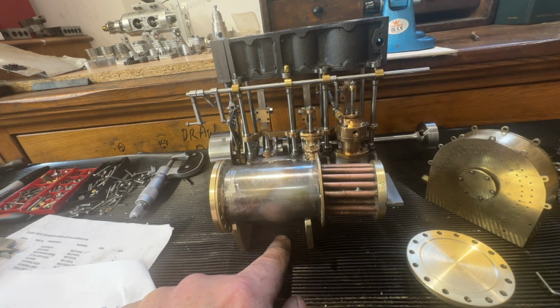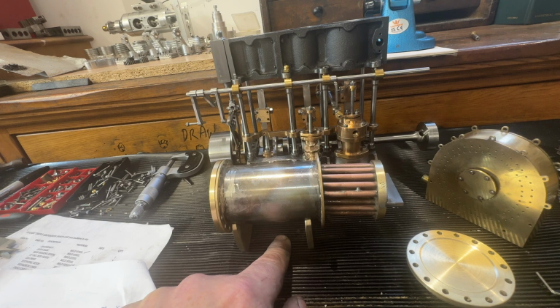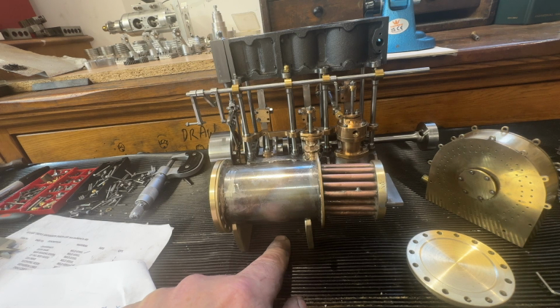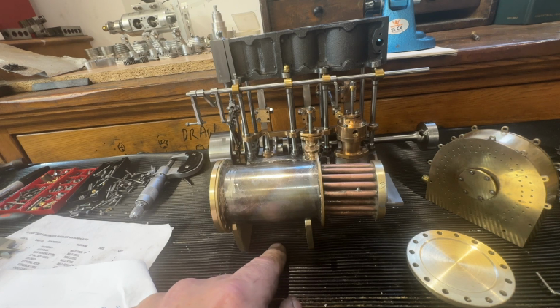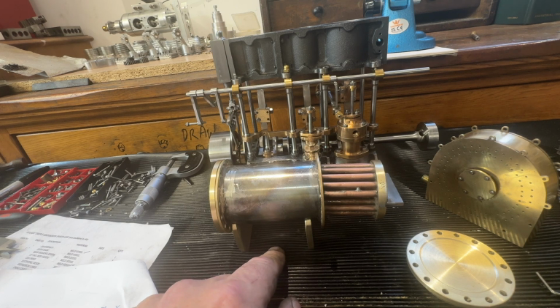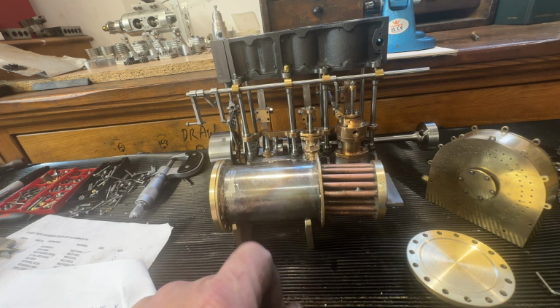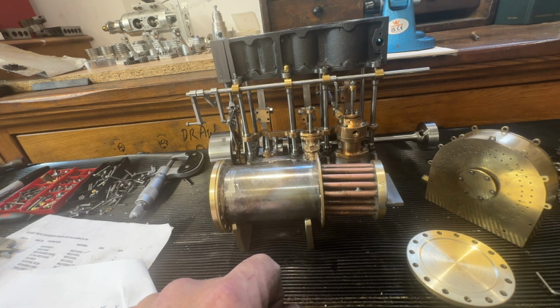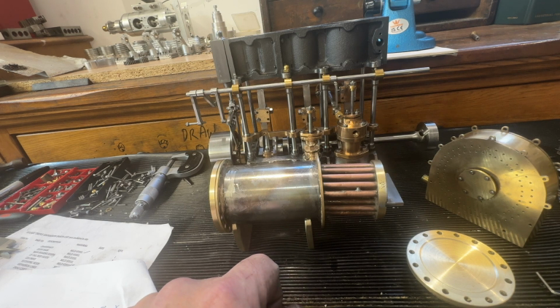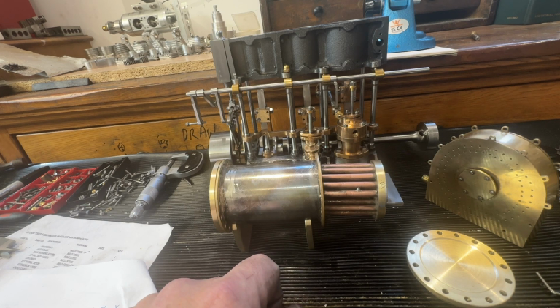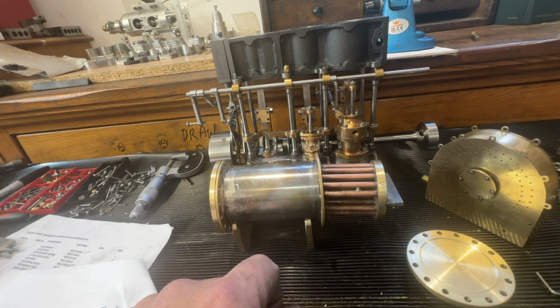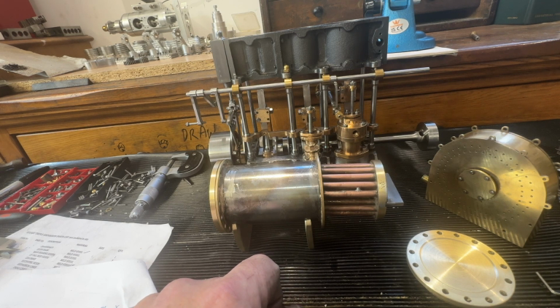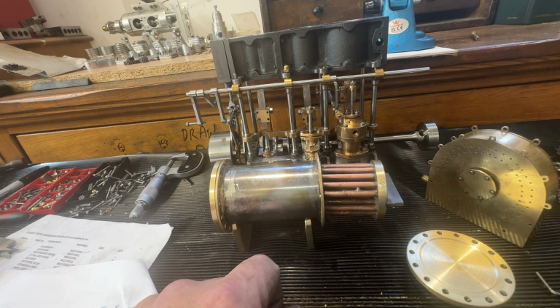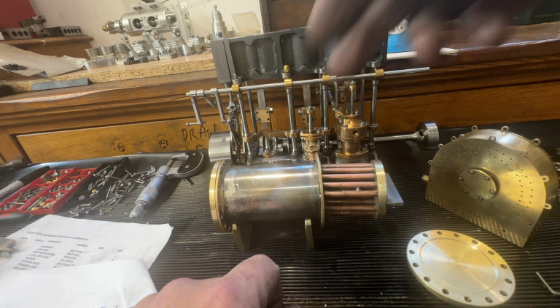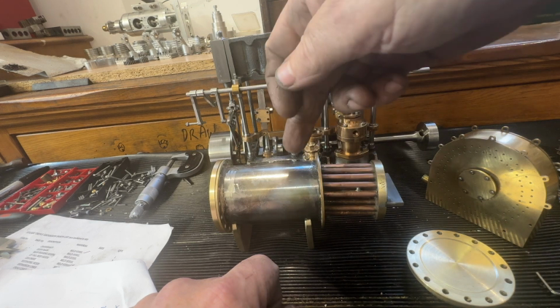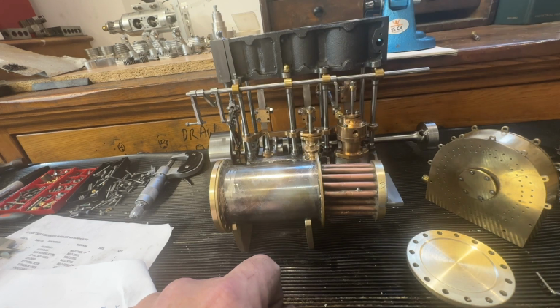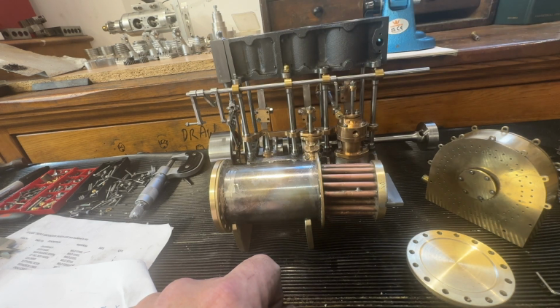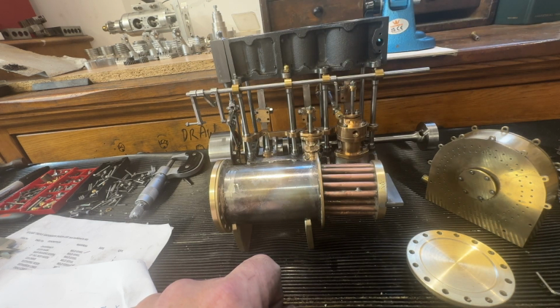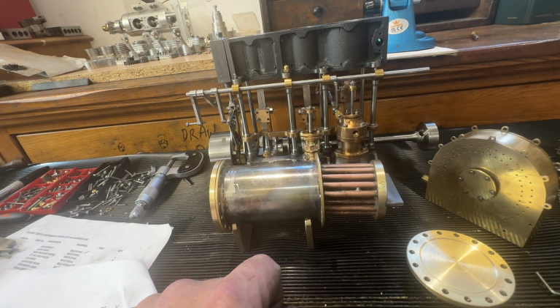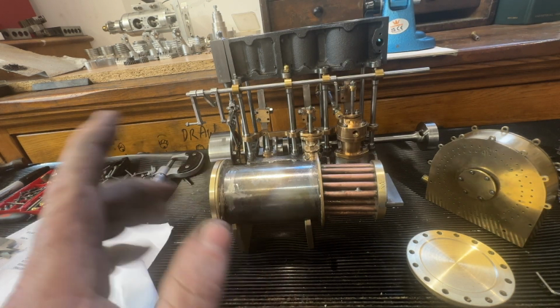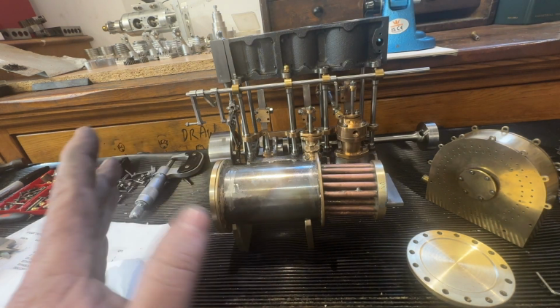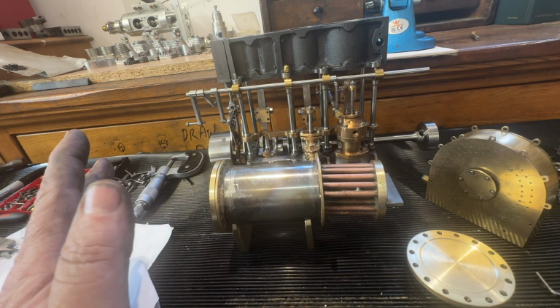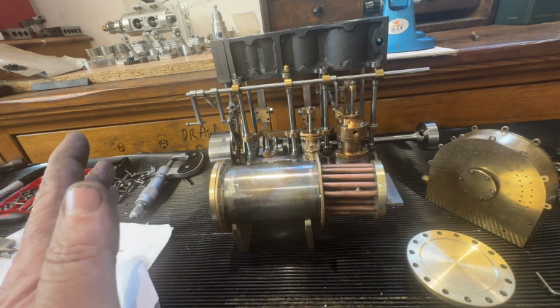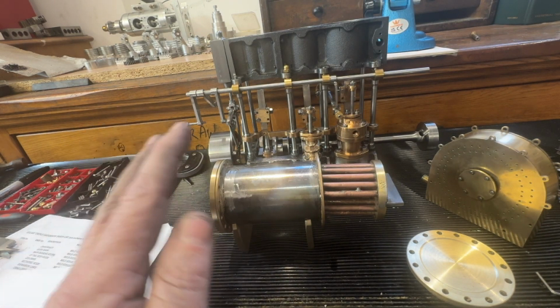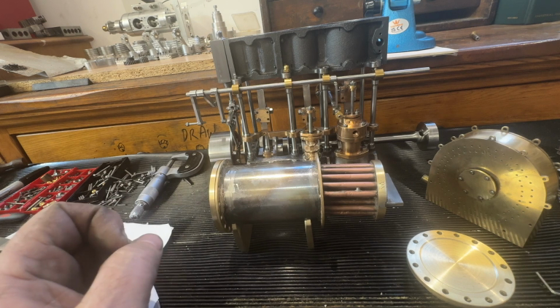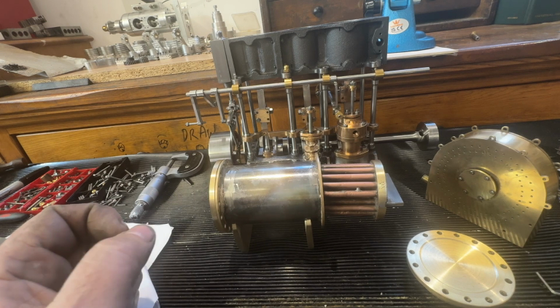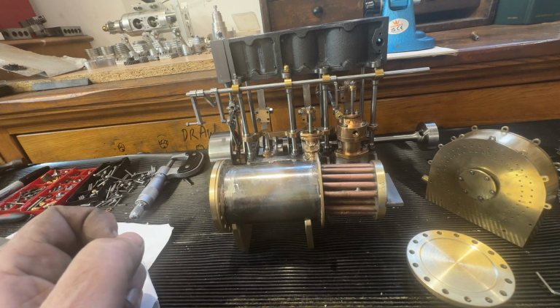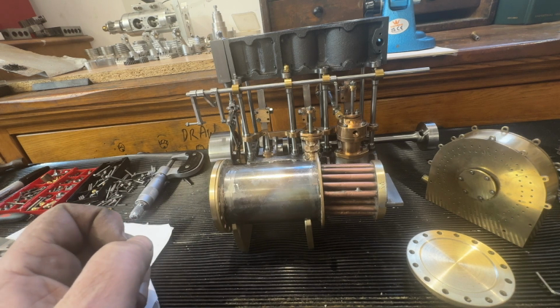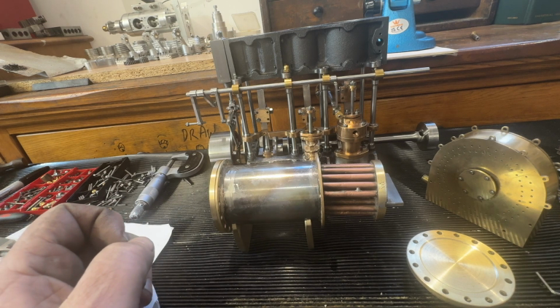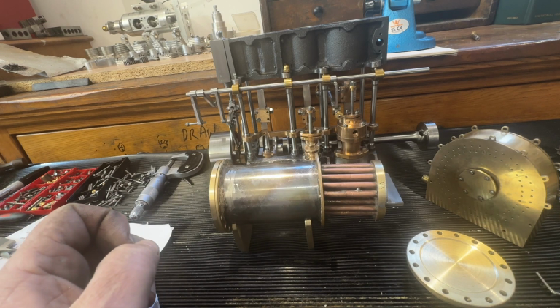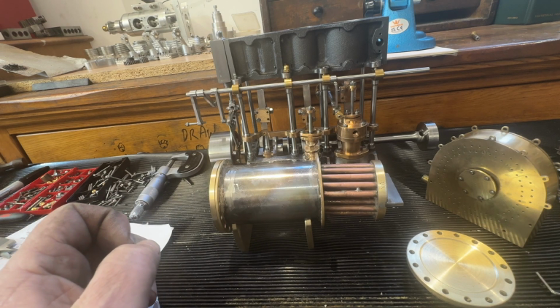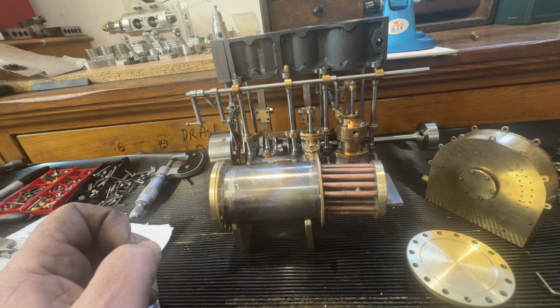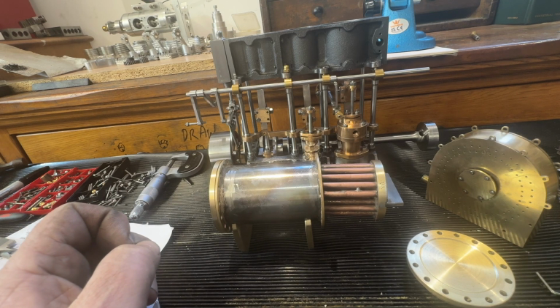The video covers the making of this - it's not completely finished yet. It needs to go into the acid bath for an hour or two to get rid of some of the muck.